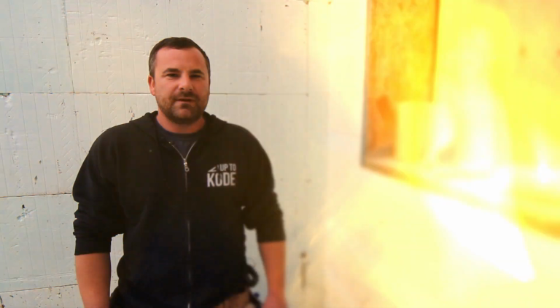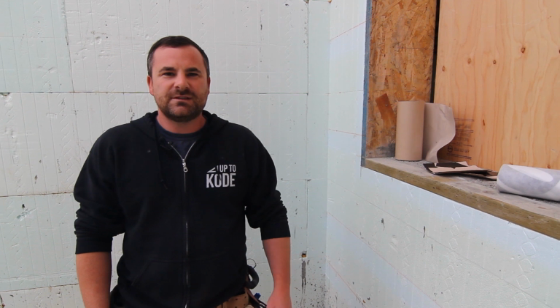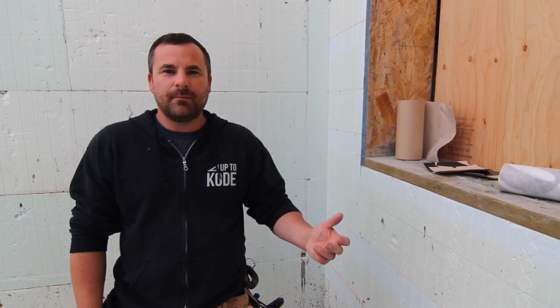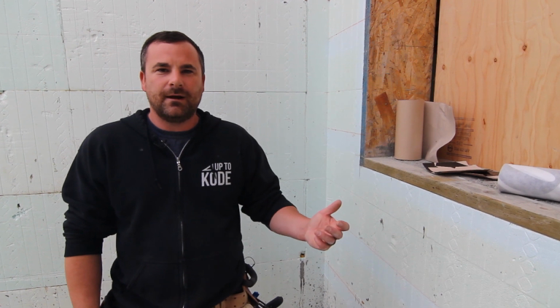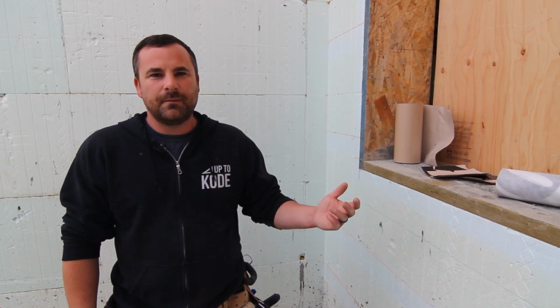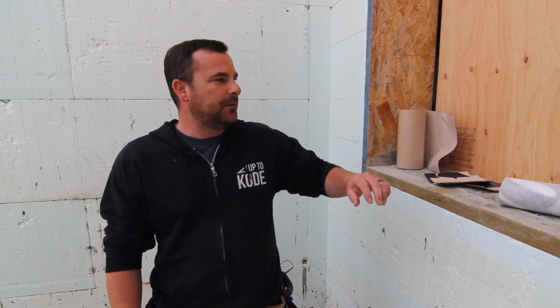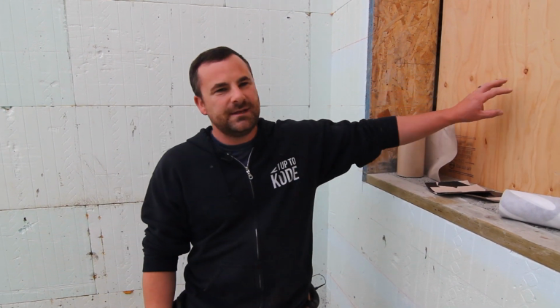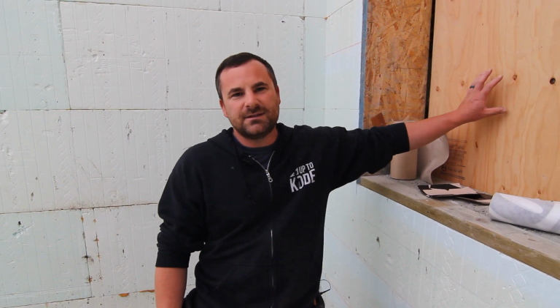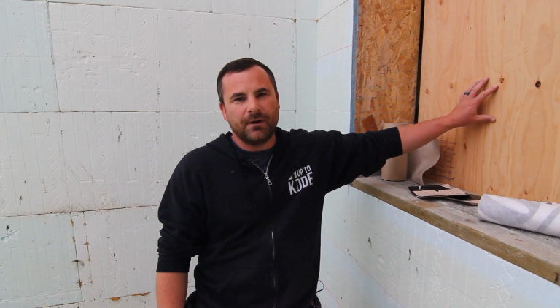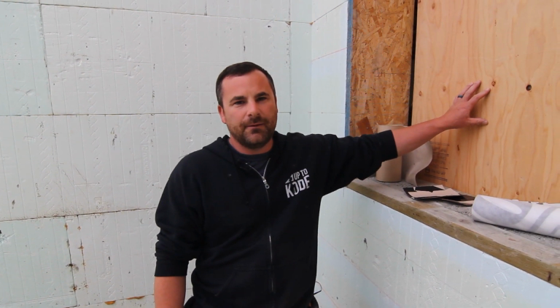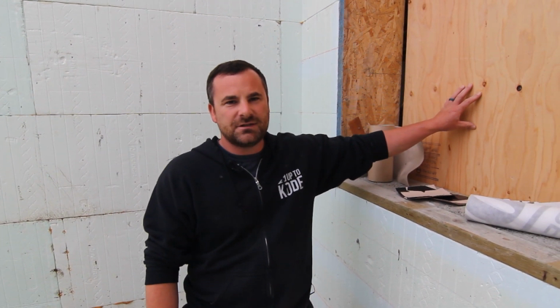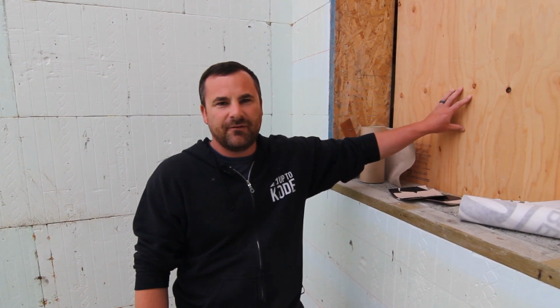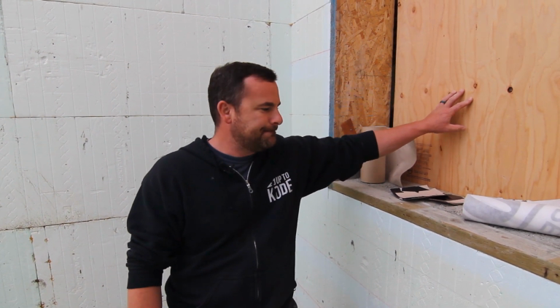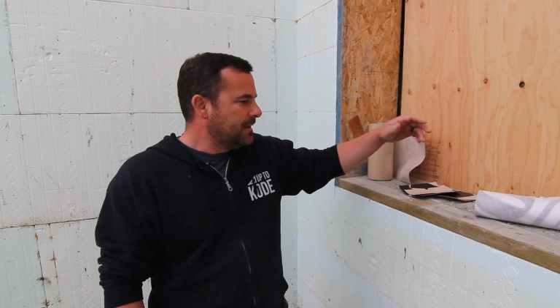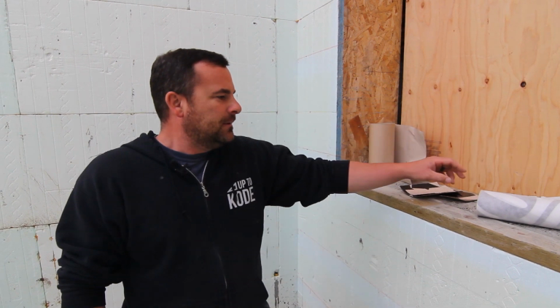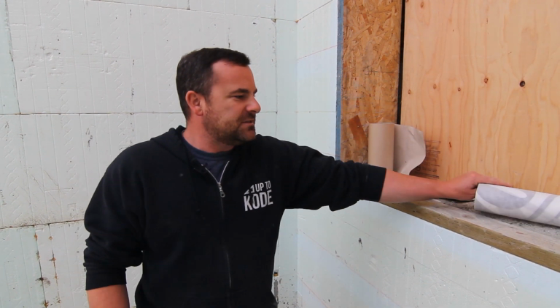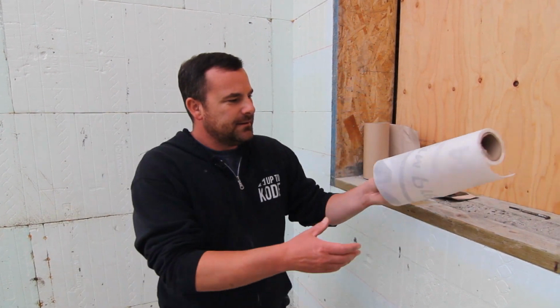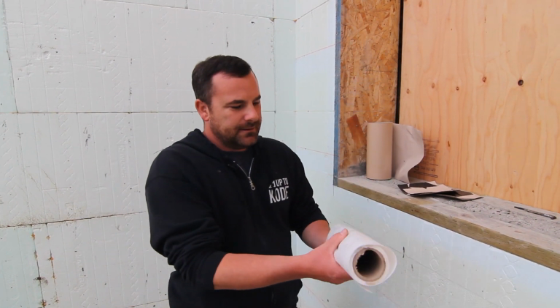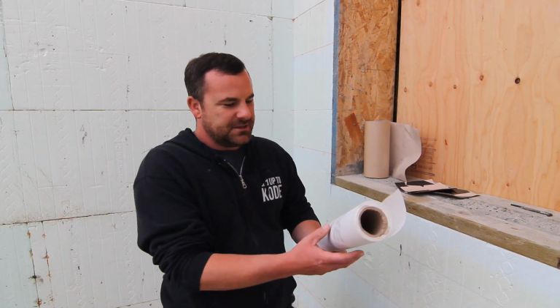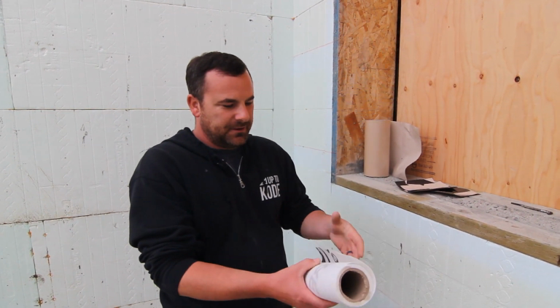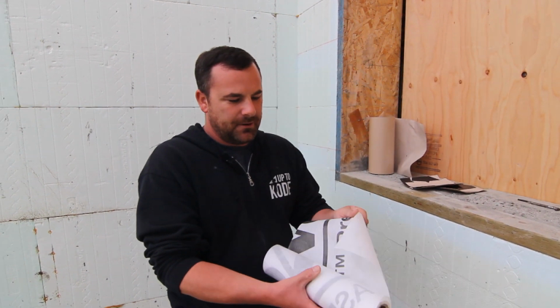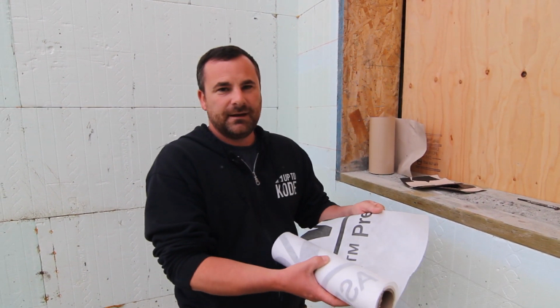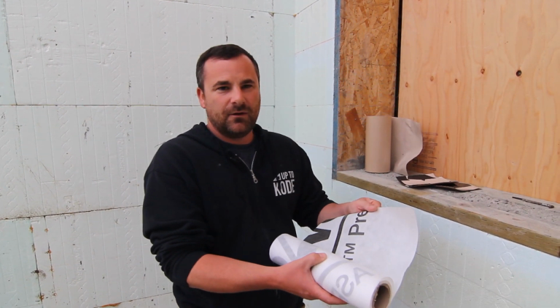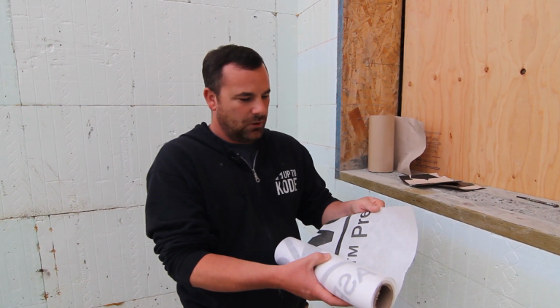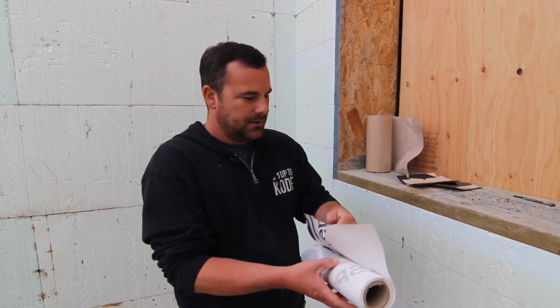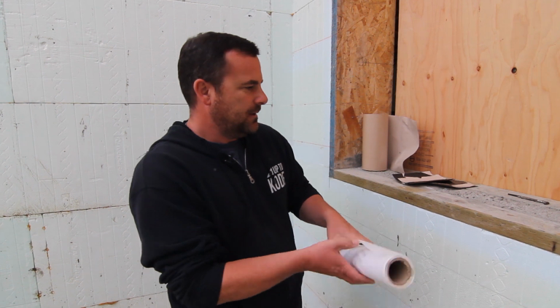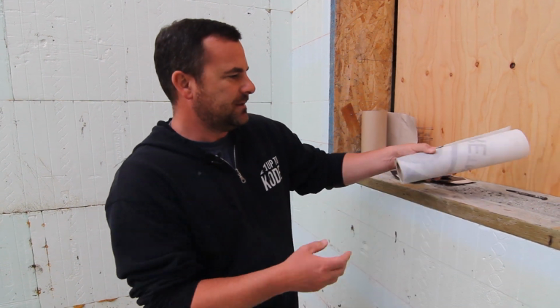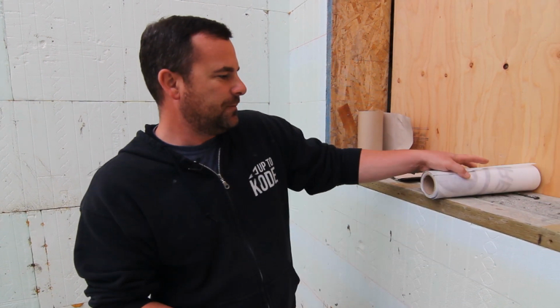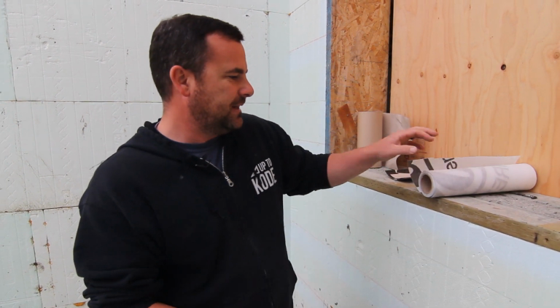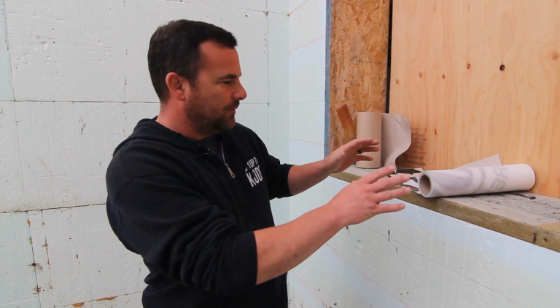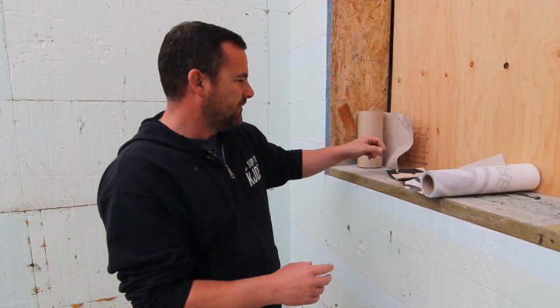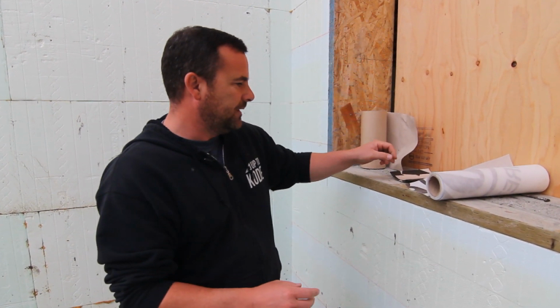We have some trades working in the background so there might be a little bit of noise — that's why we put up the plywood here, just to kind of prevent that. First thing I do is take my building paper and cut it into a 12-inch roll. I like shorter pieces anyway, and it works perfect for the windows.